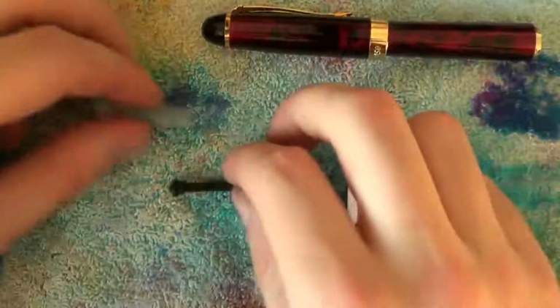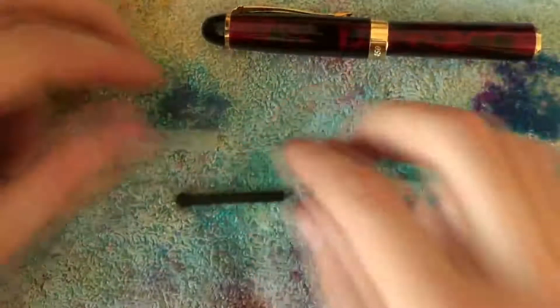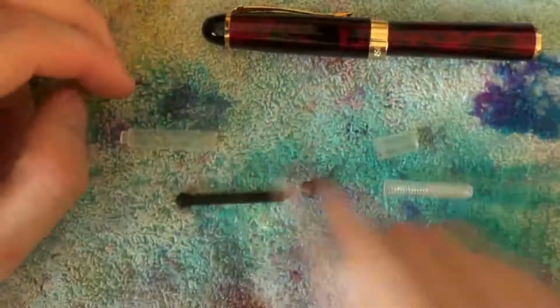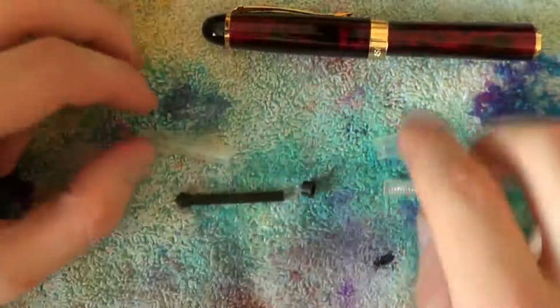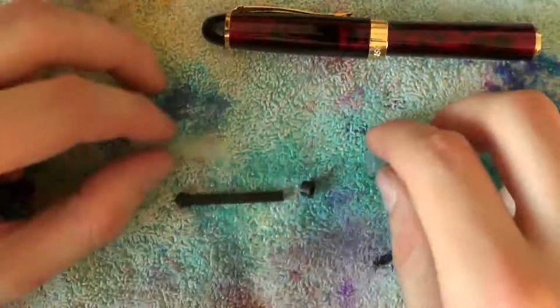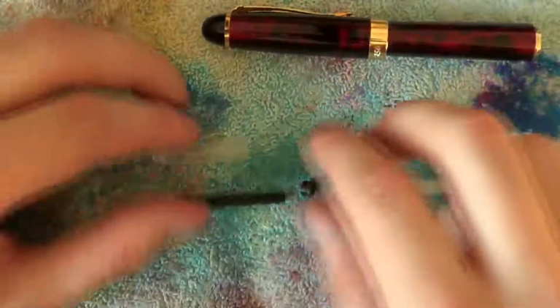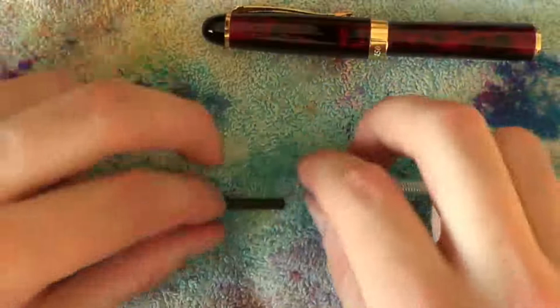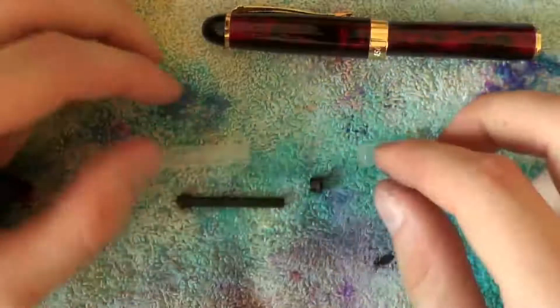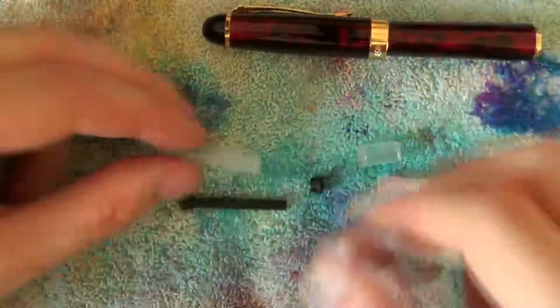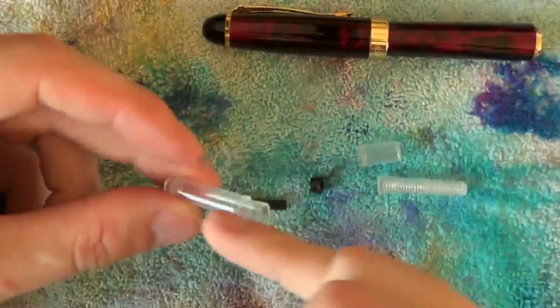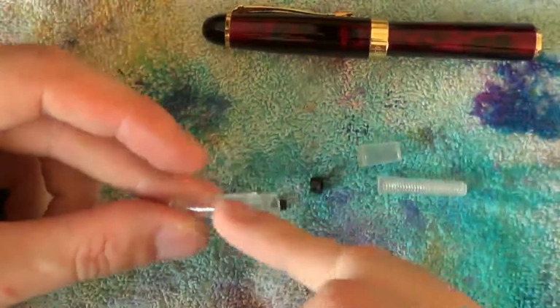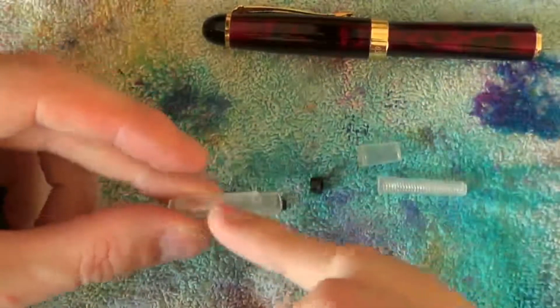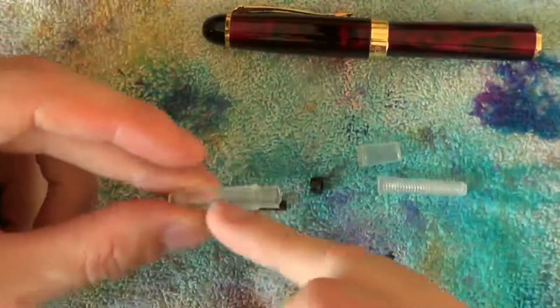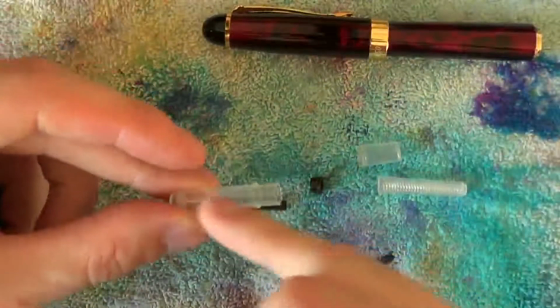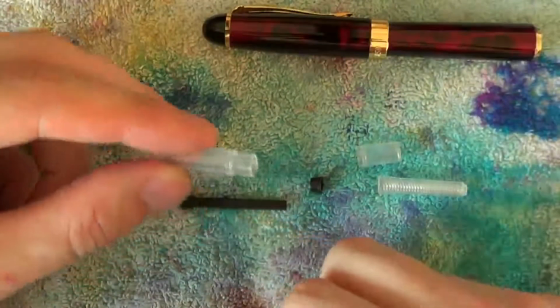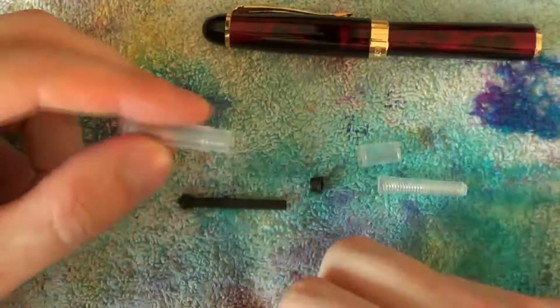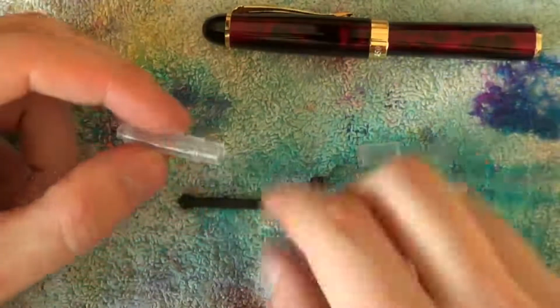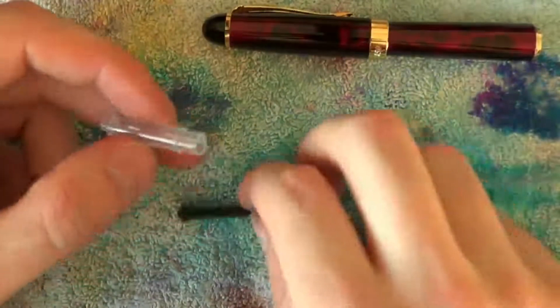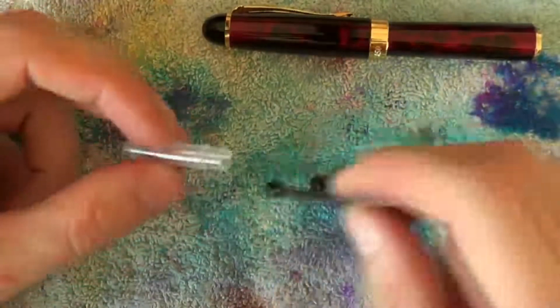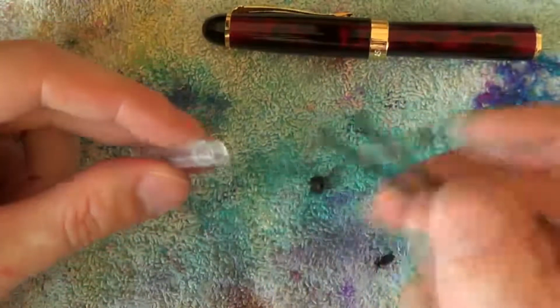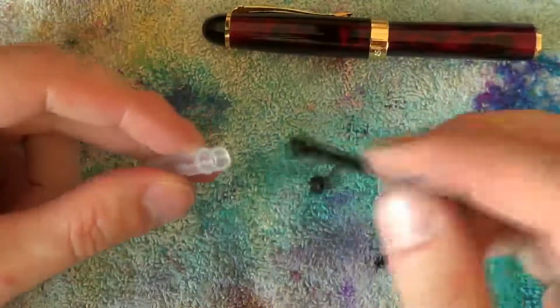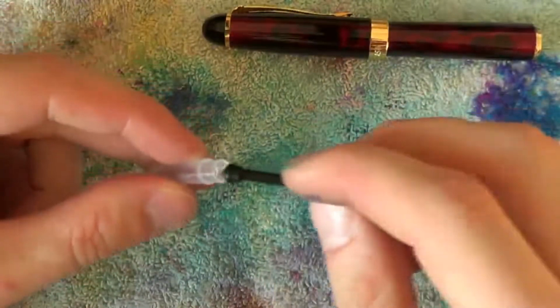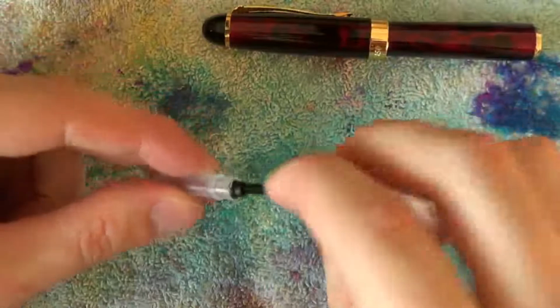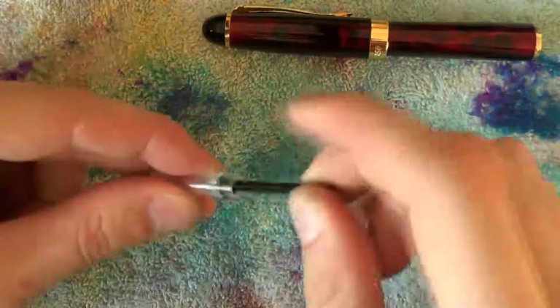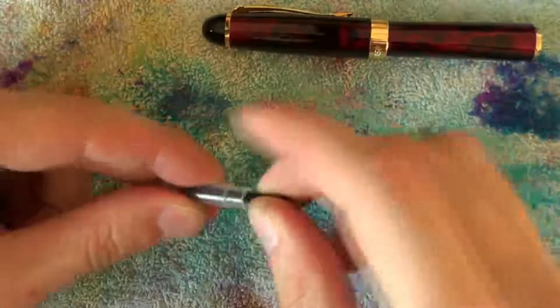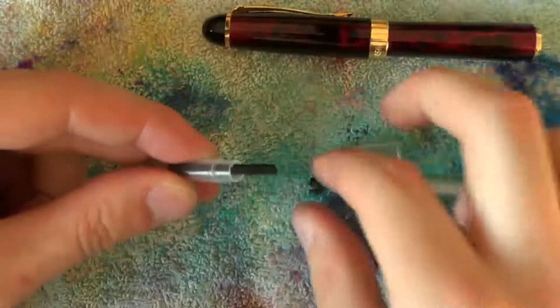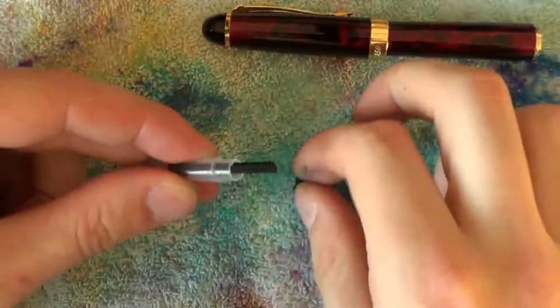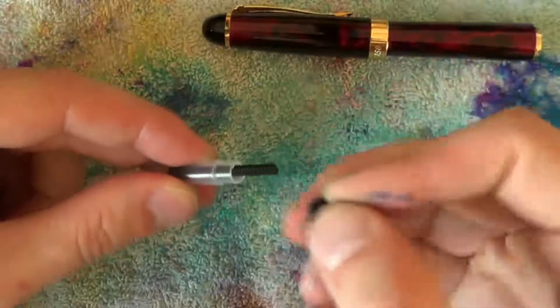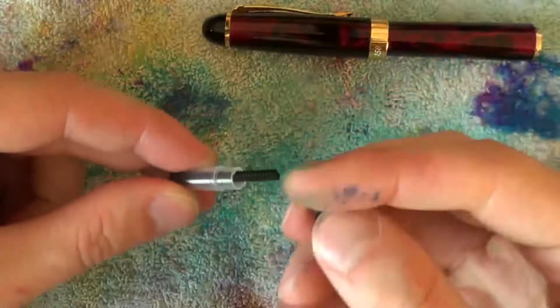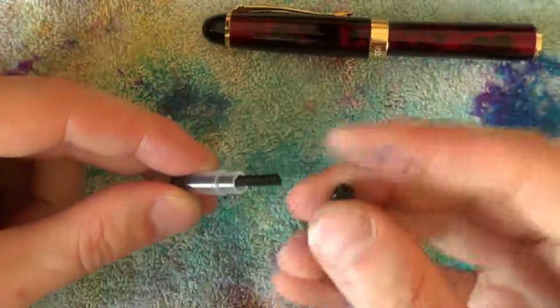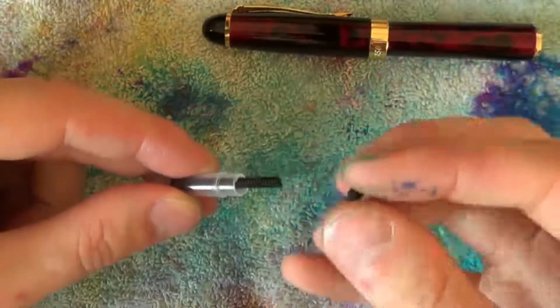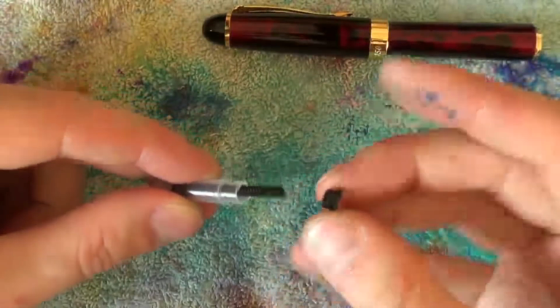When the time has come to reassemble the converter, put the ball agitator back into the converter. Put the piston in, then put the little plastic ring in there and make sure the notches align with the grooves.